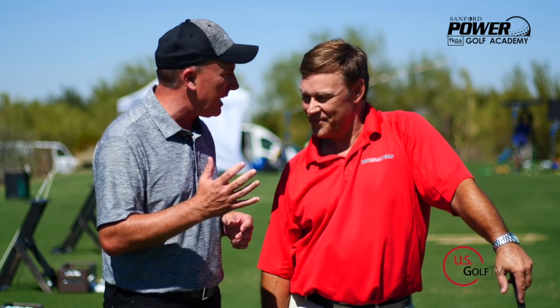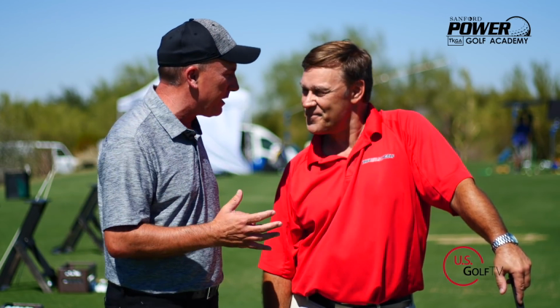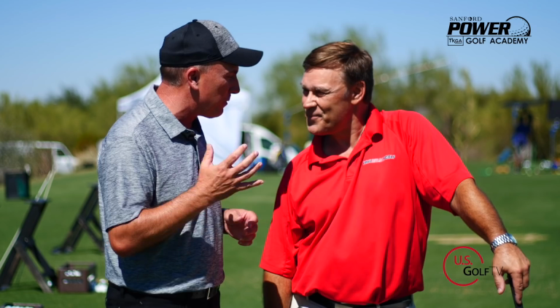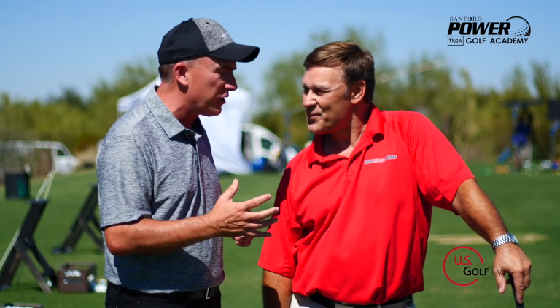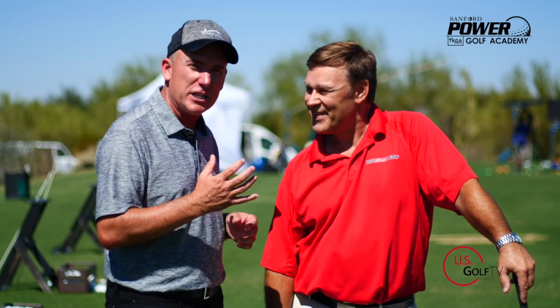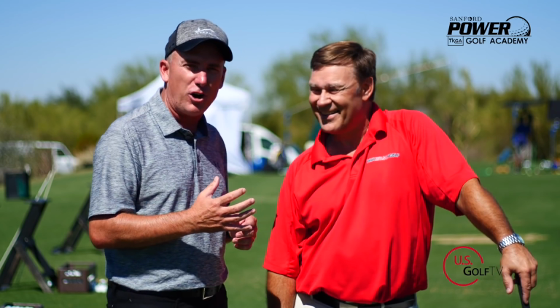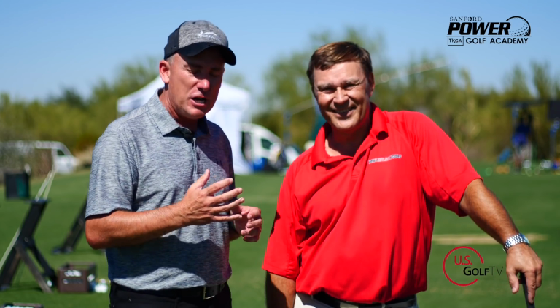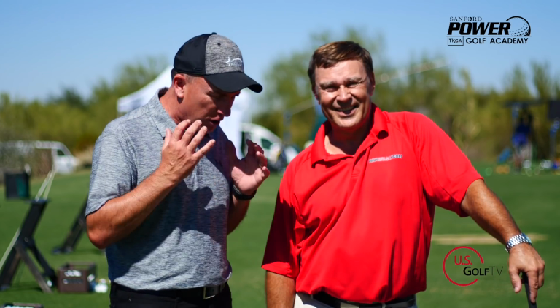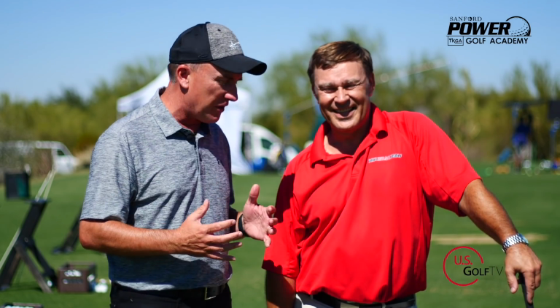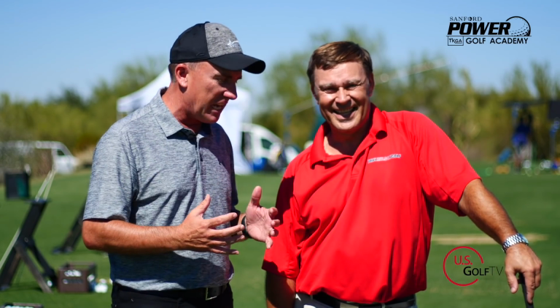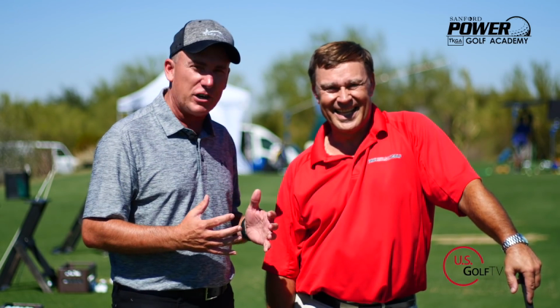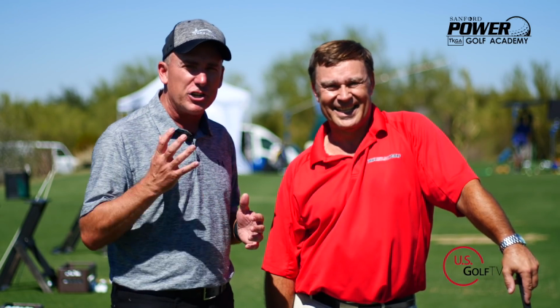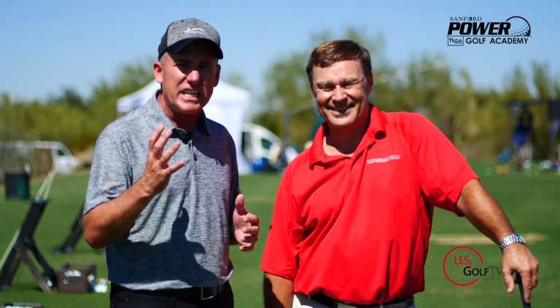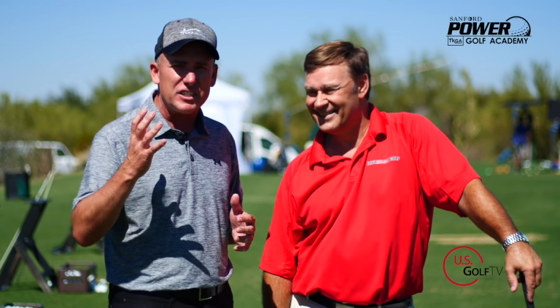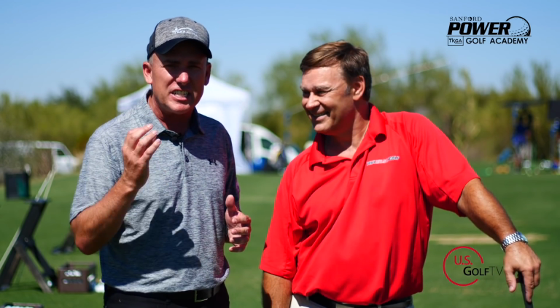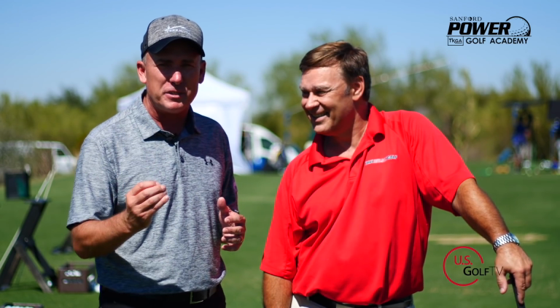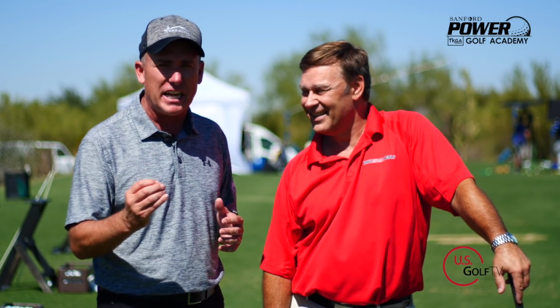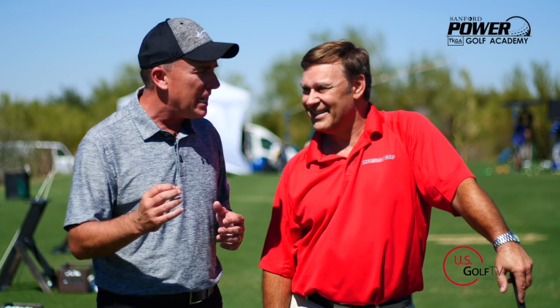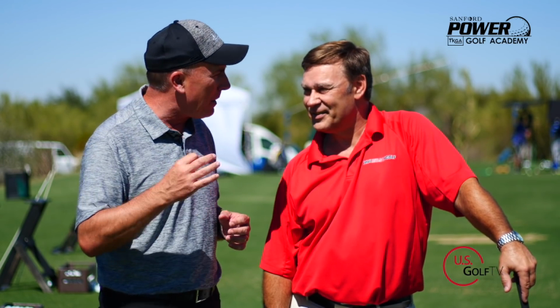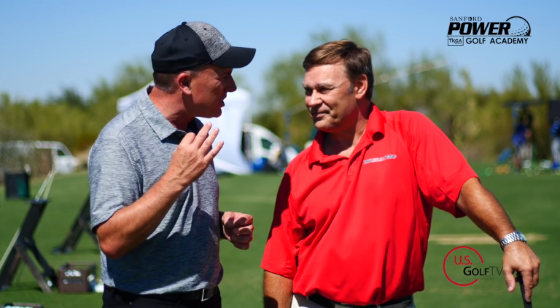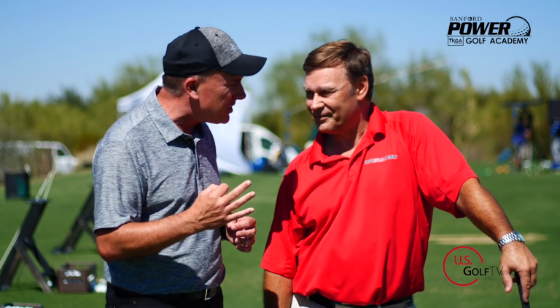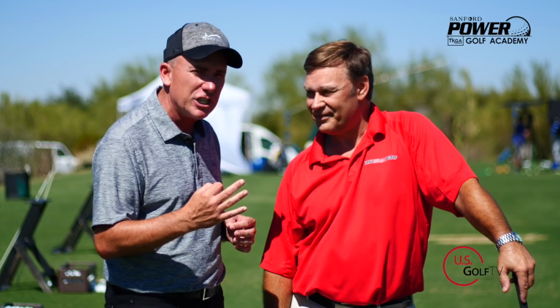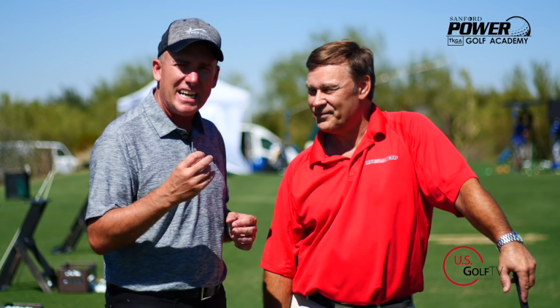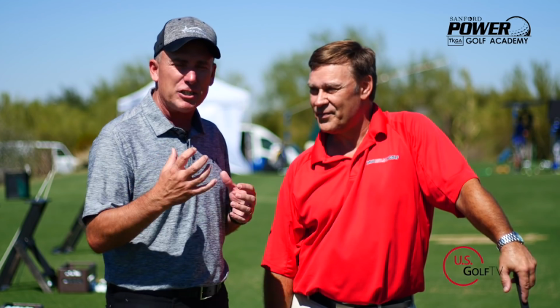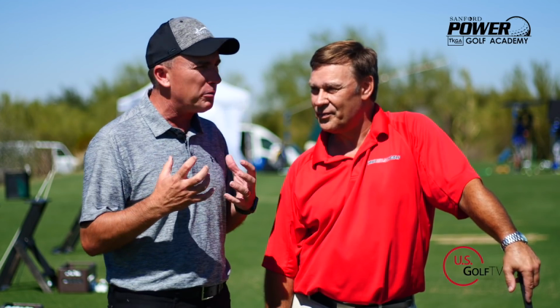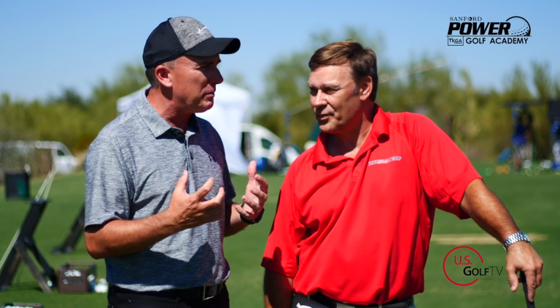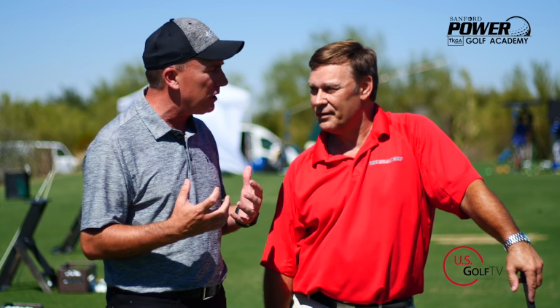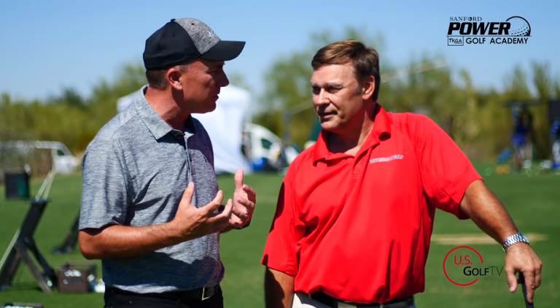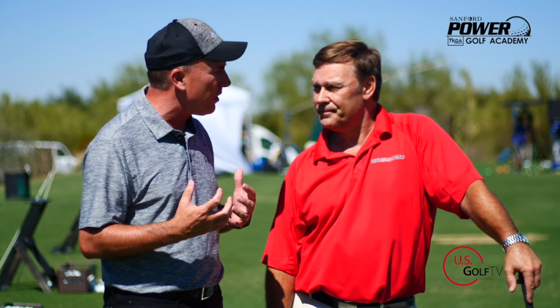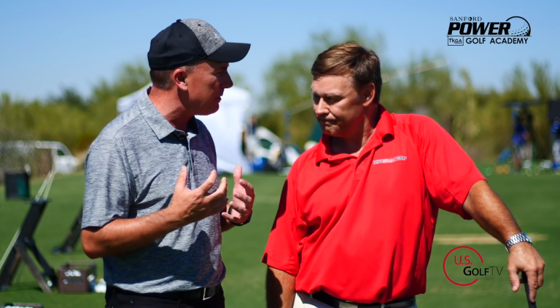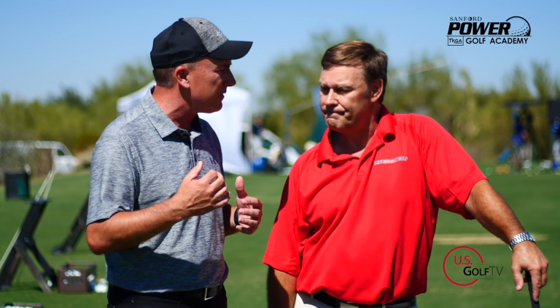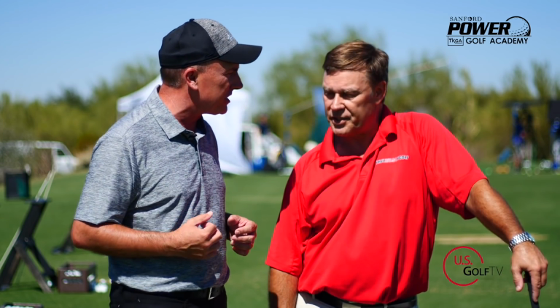Today I'm here with one of my good friends Paul. Paul's been around the game forever. He's going to give us a tip today about tension and how that's probably killing people's golf game in terms of distance.